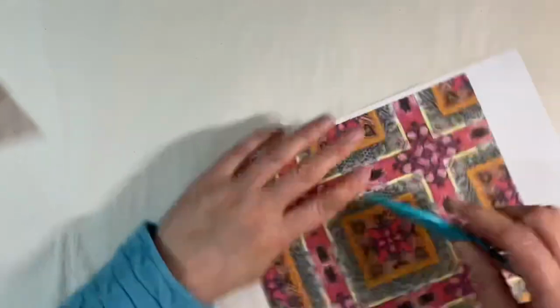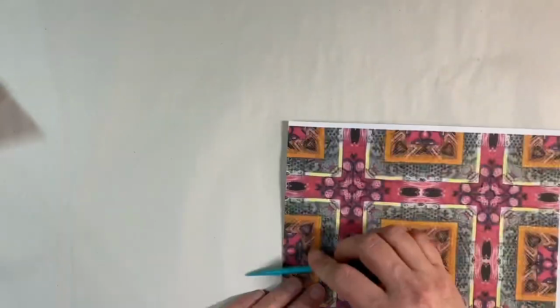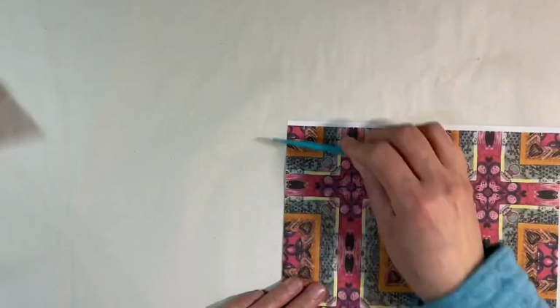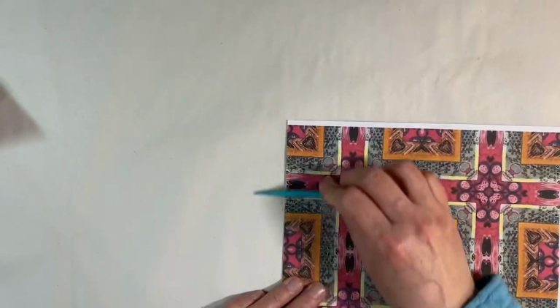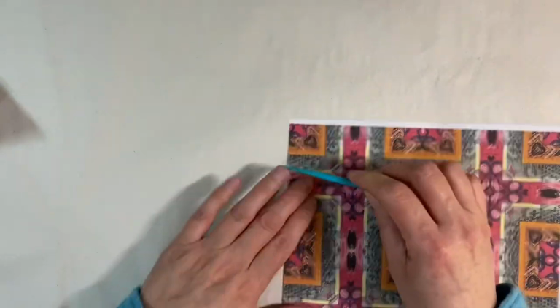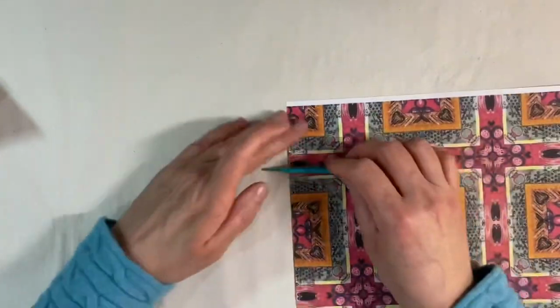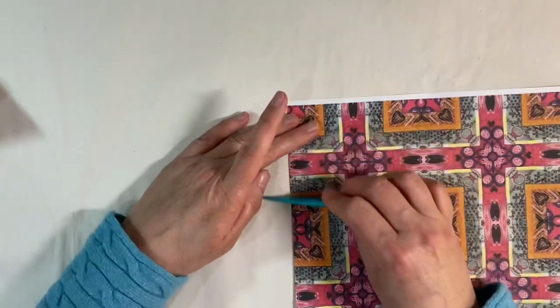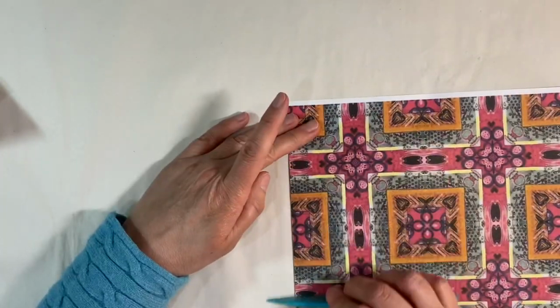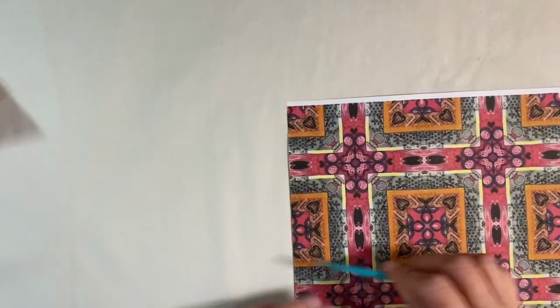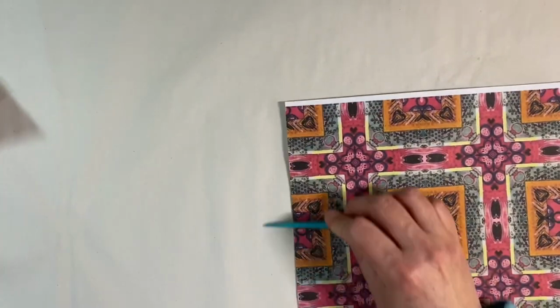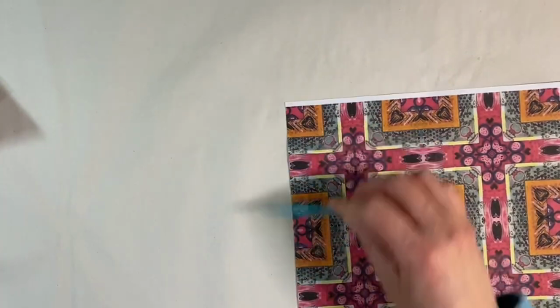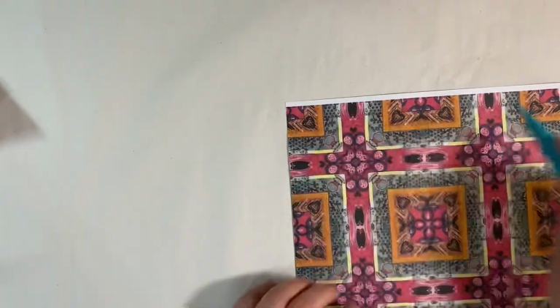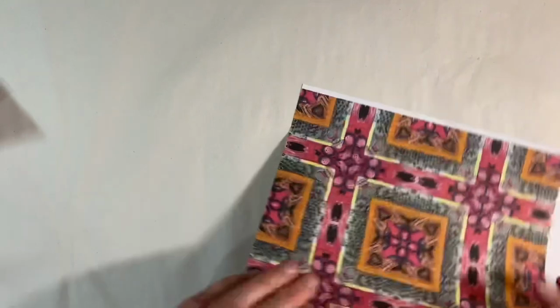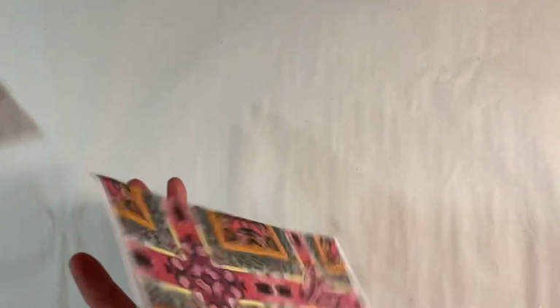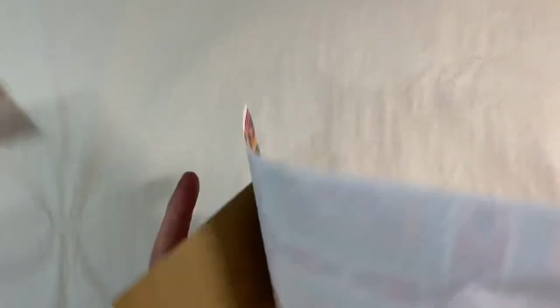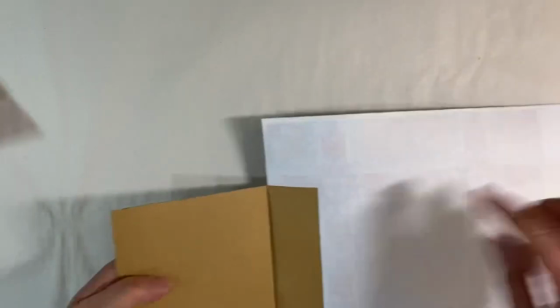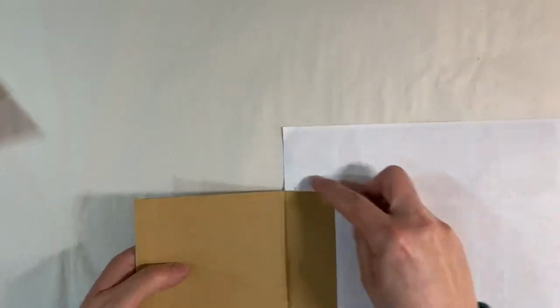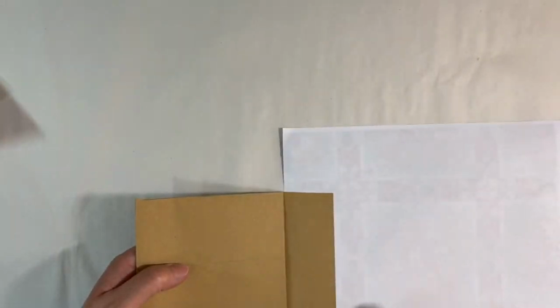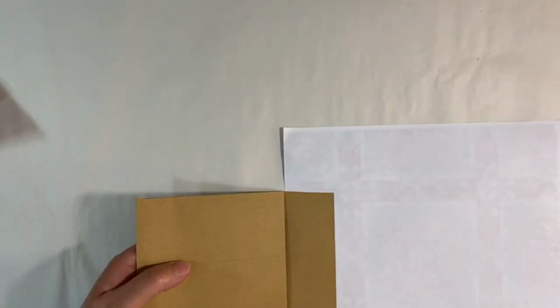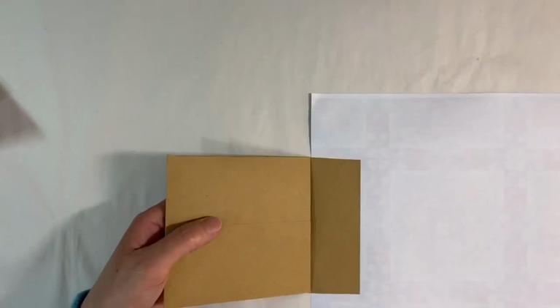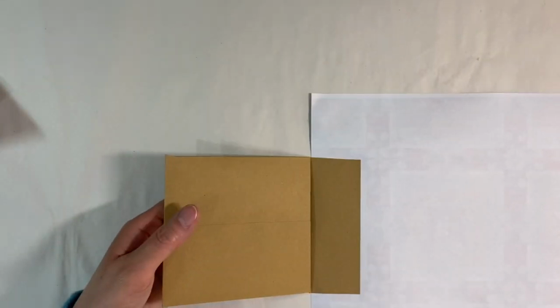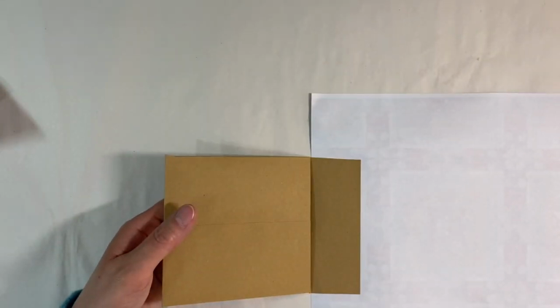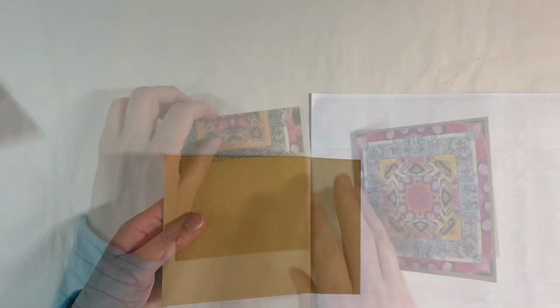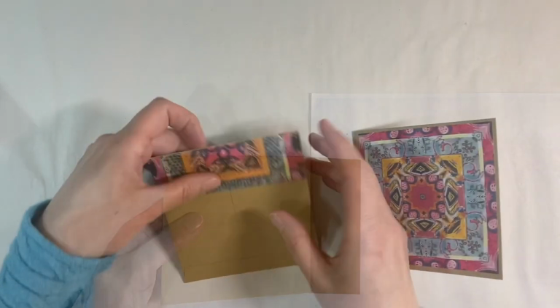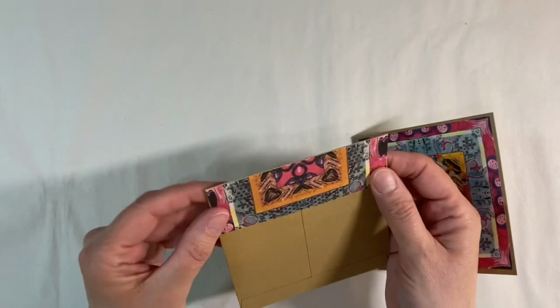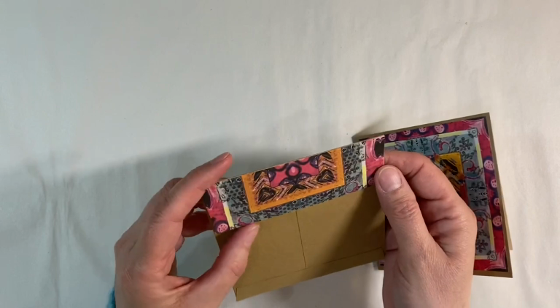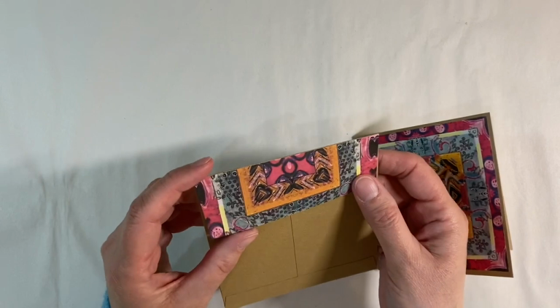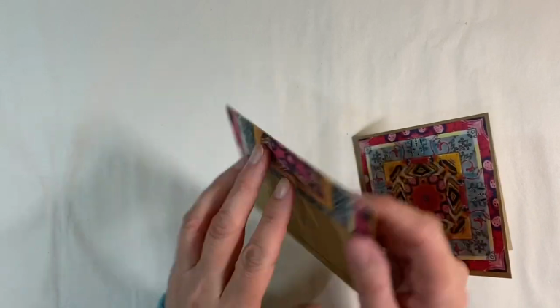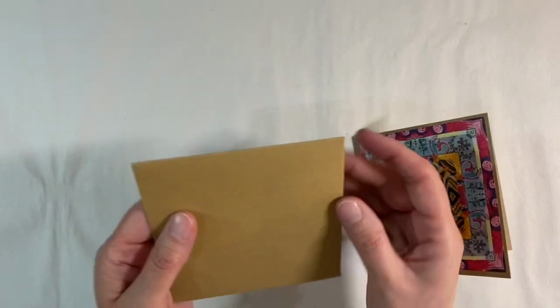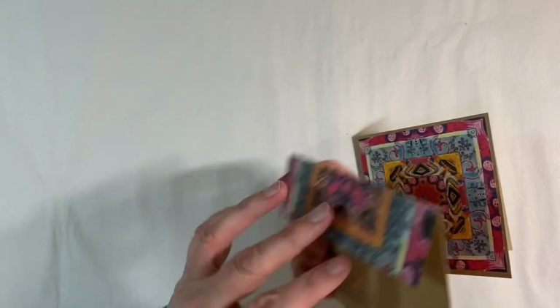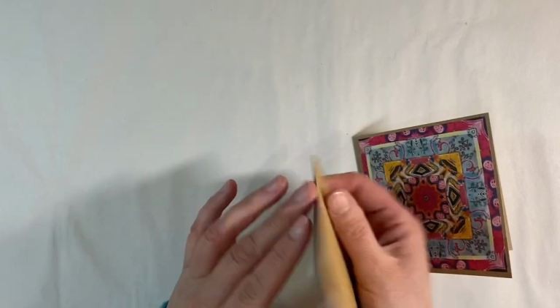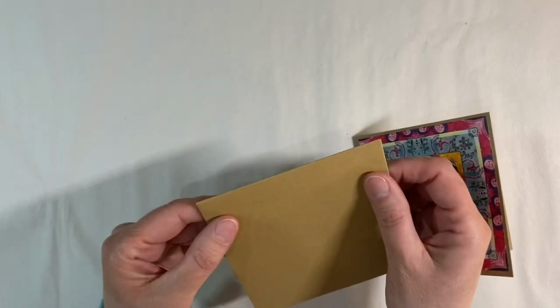Using a lollipop stick or whatever you have on hand — the edge of a pair of scissors. Then all you want to do is just cut away the excess. We've given our envelope just a little bit of detail, which has stepped it up a notch.